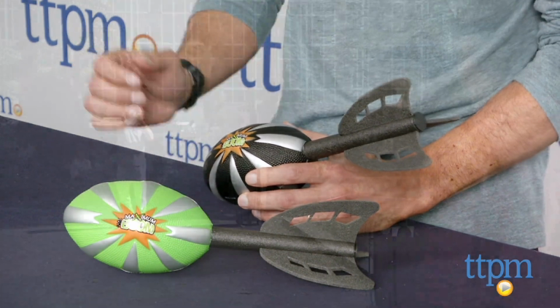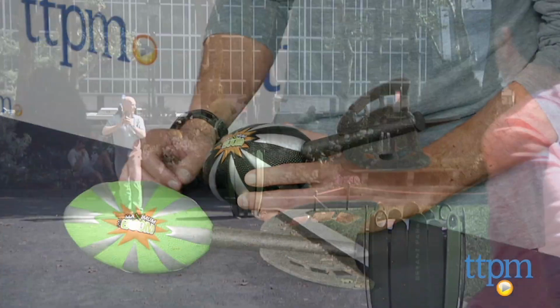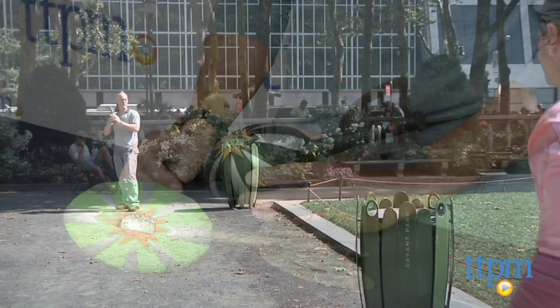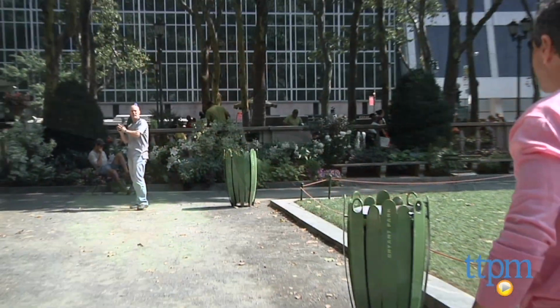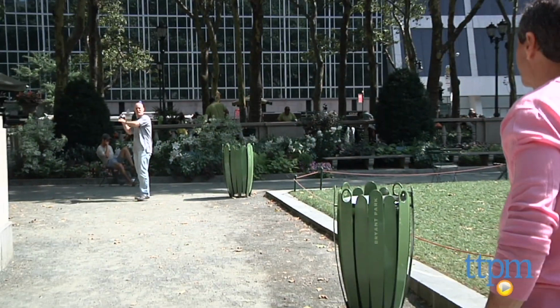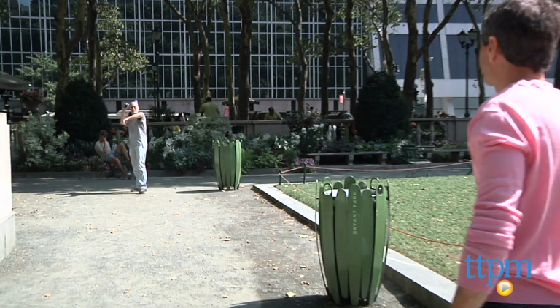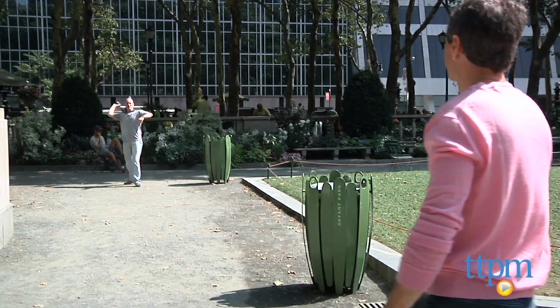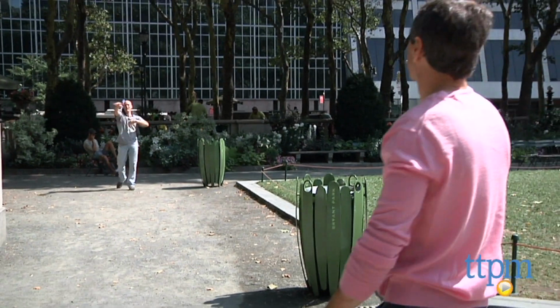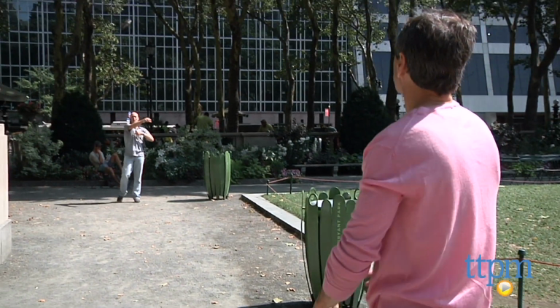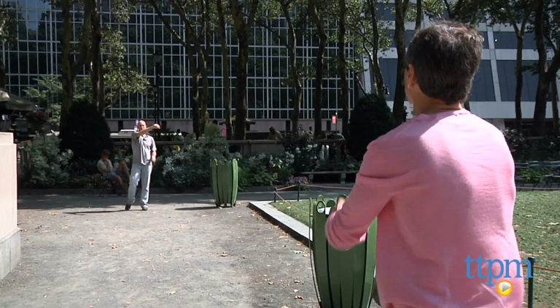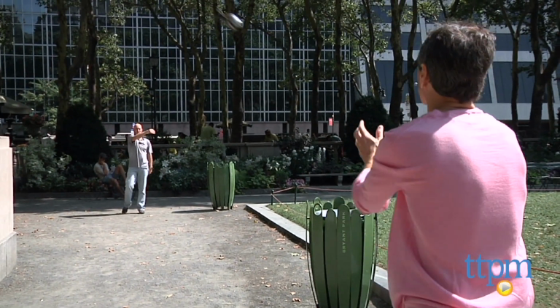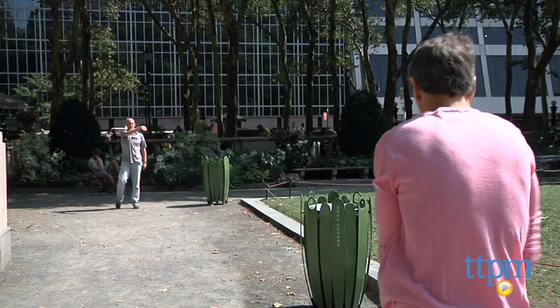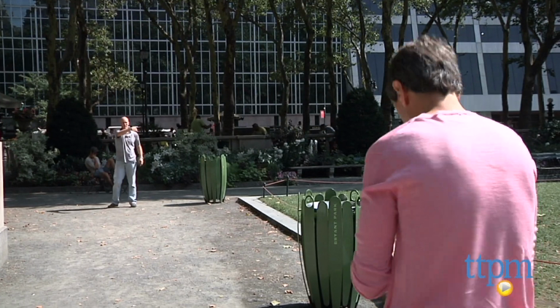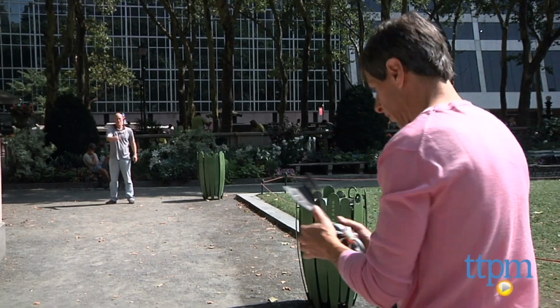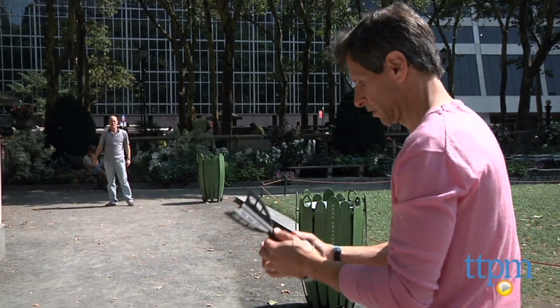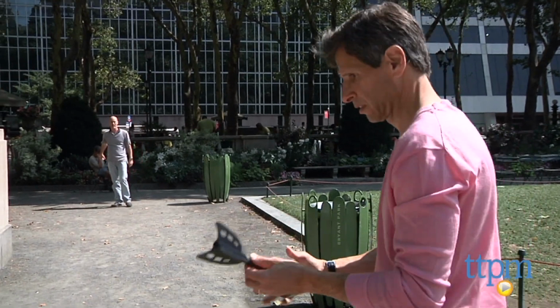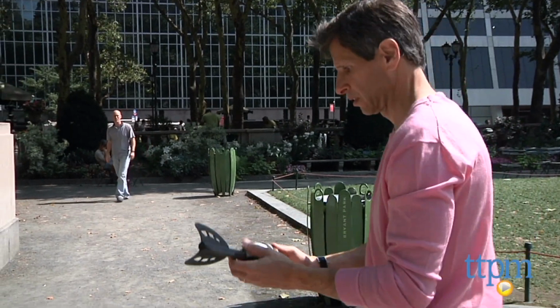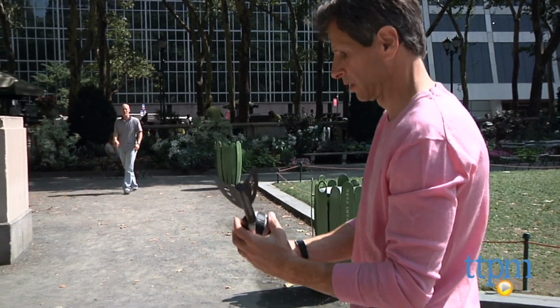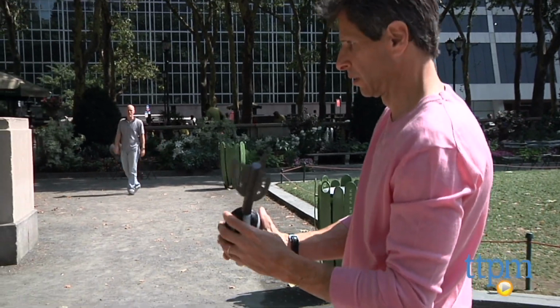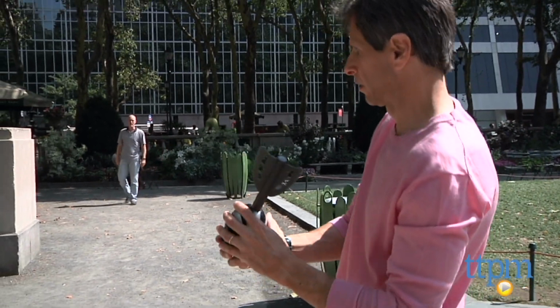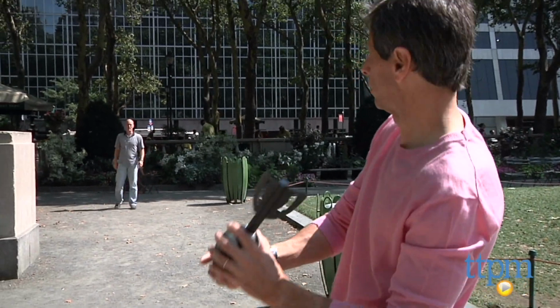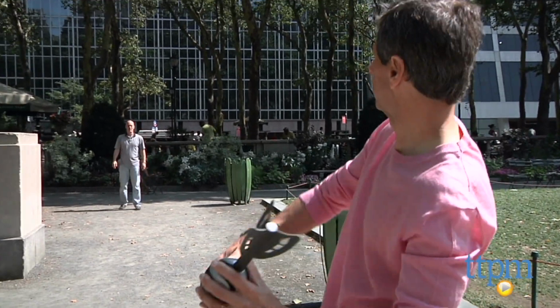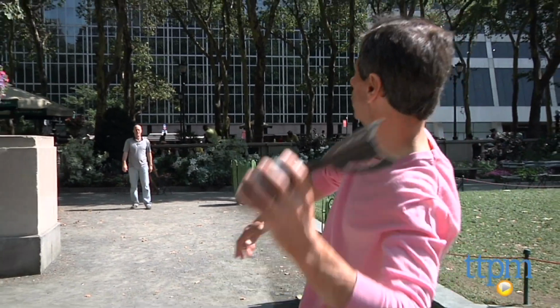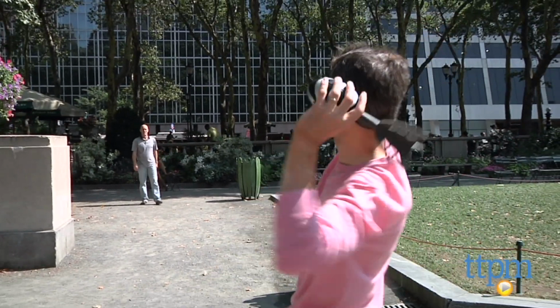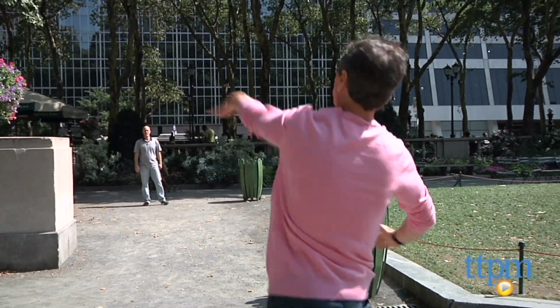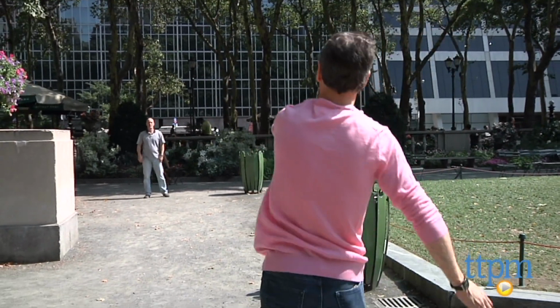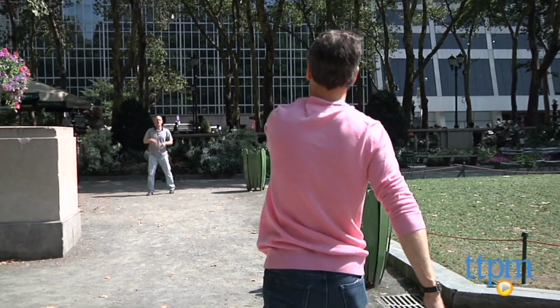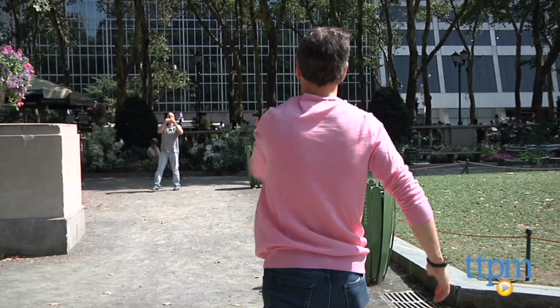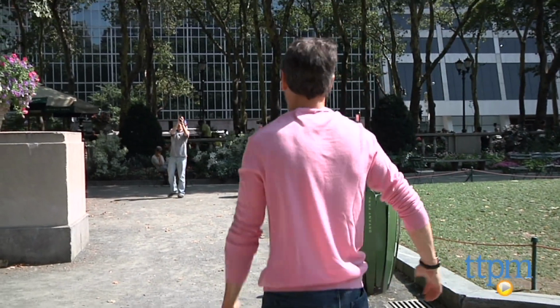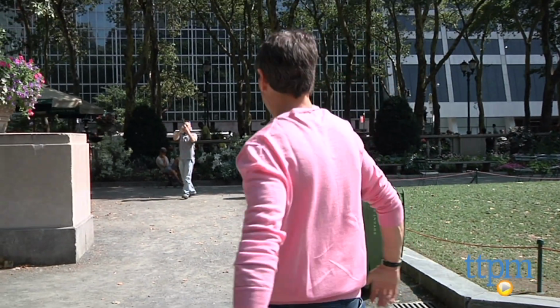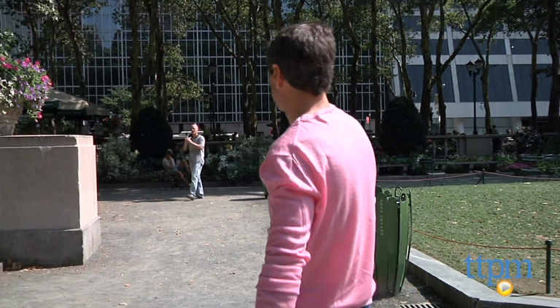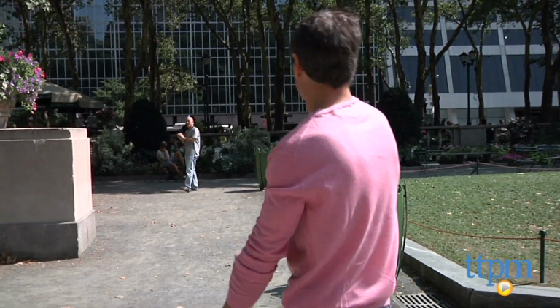We decided to test this ball out and got out to Bryant Park, where we stood about 15-20 yards apart. What I found is this football is very easy to throw.